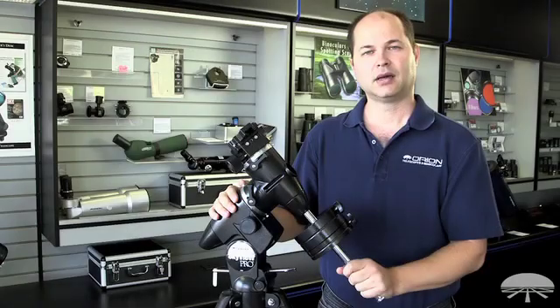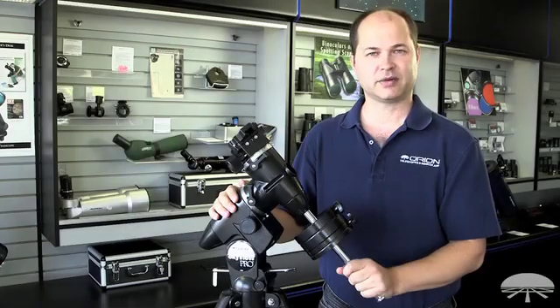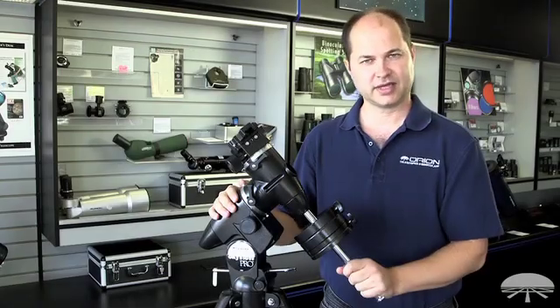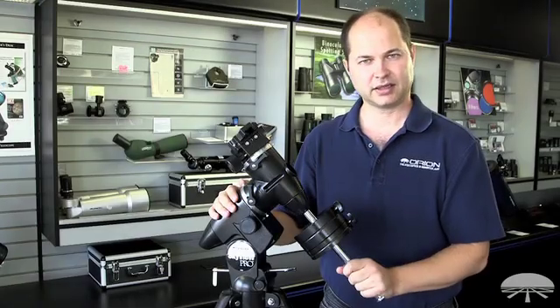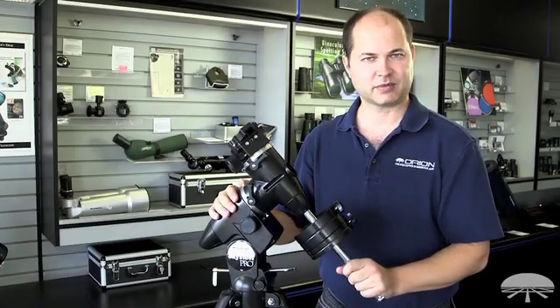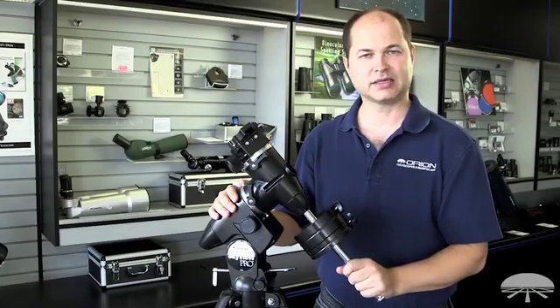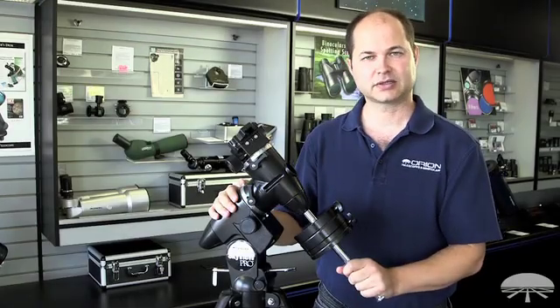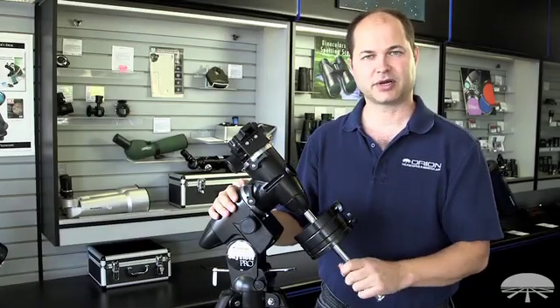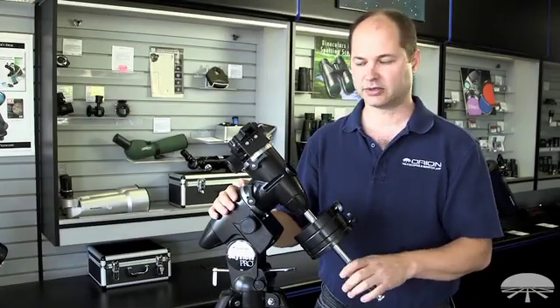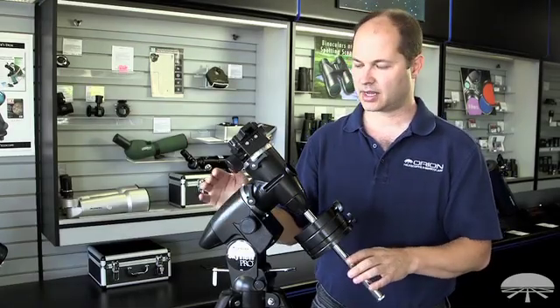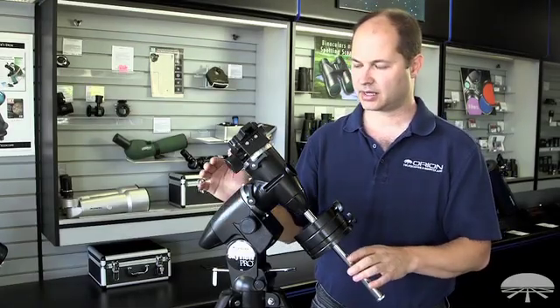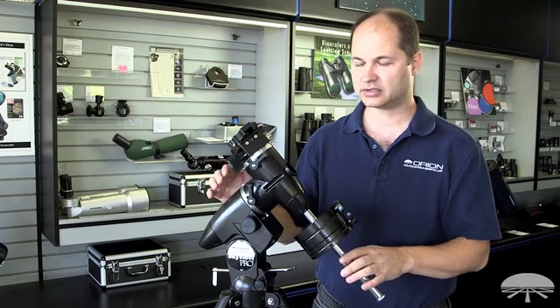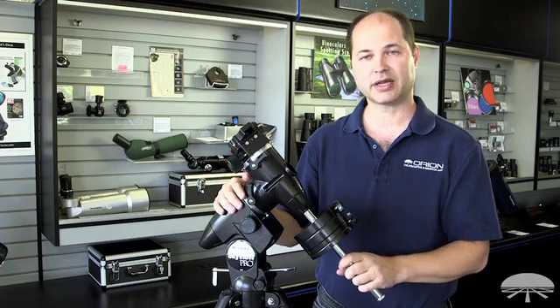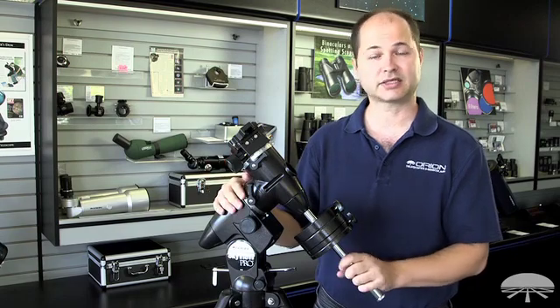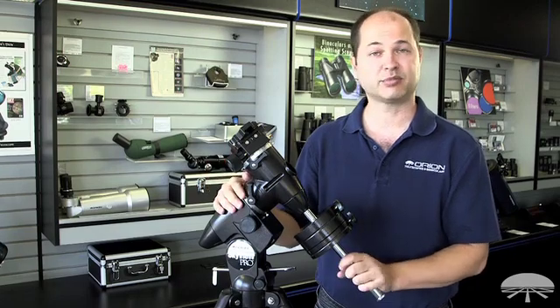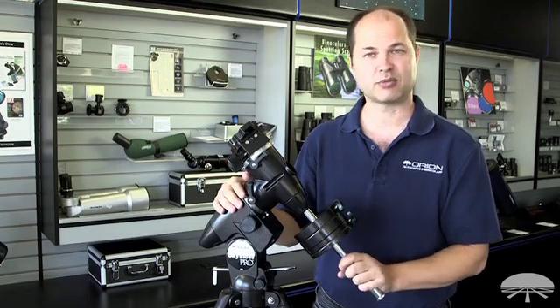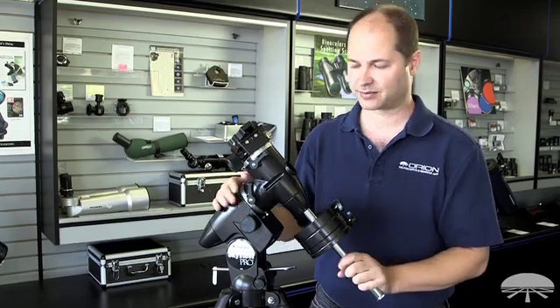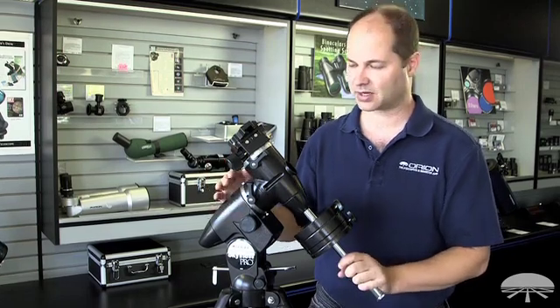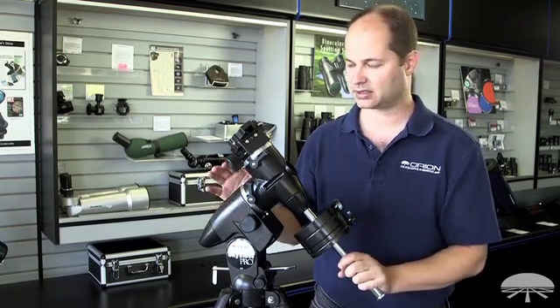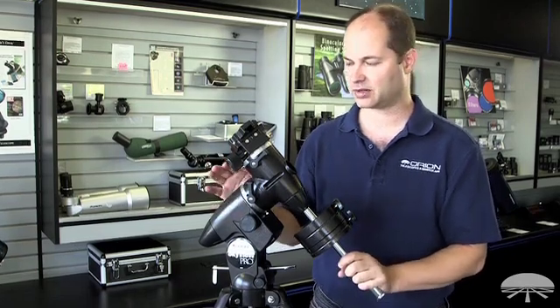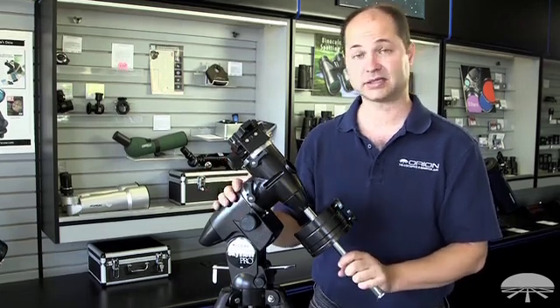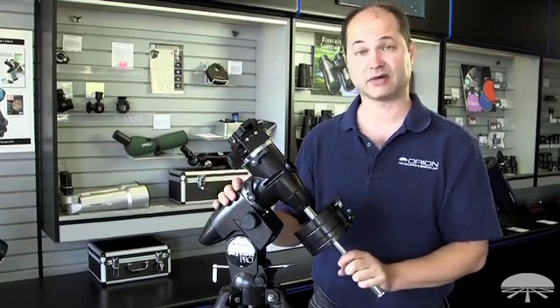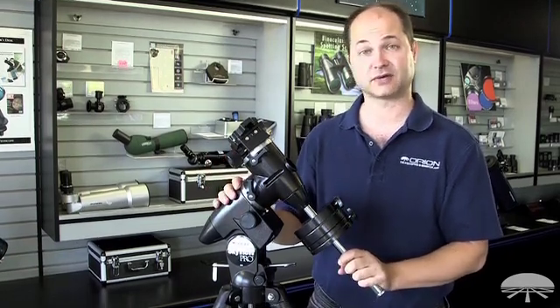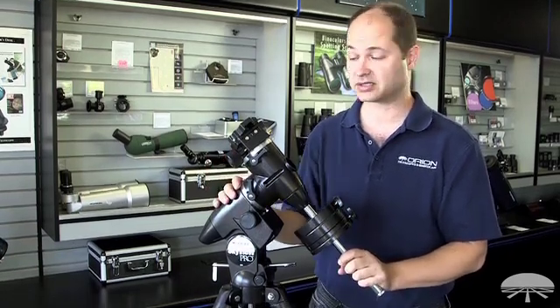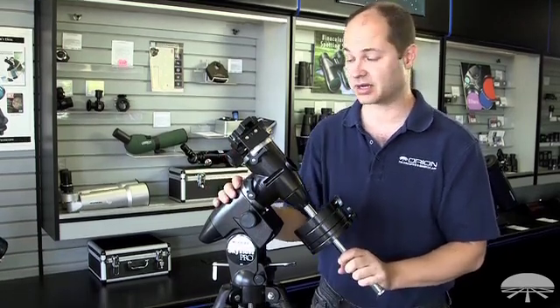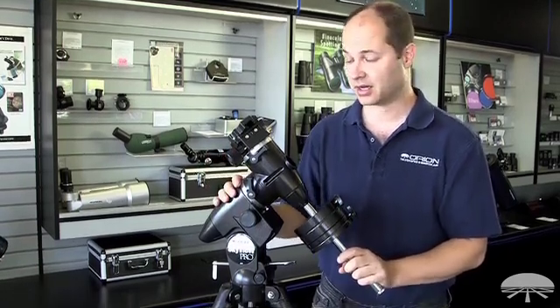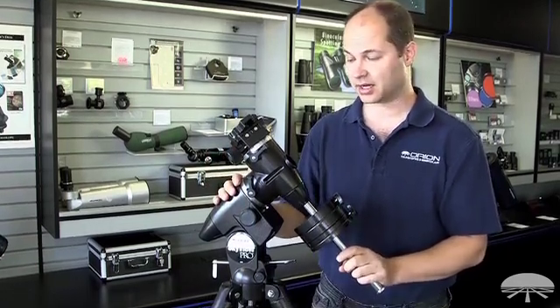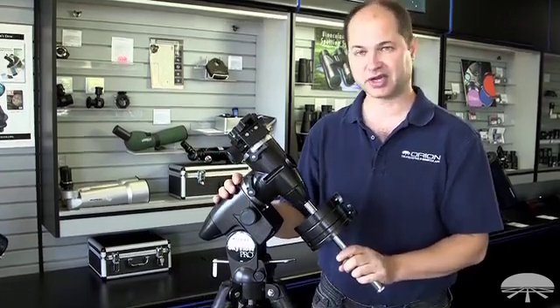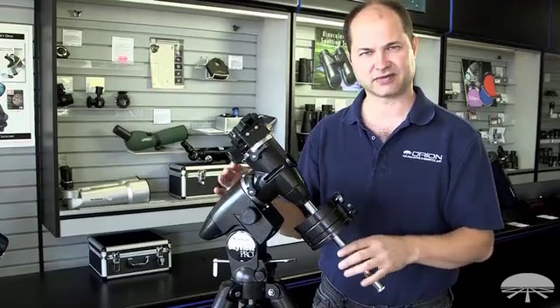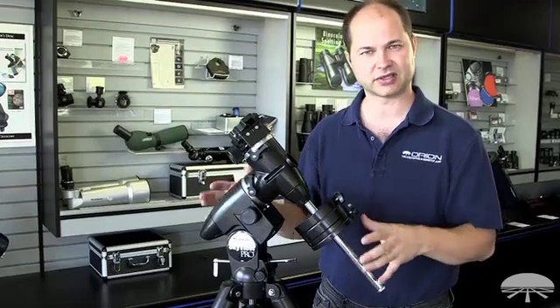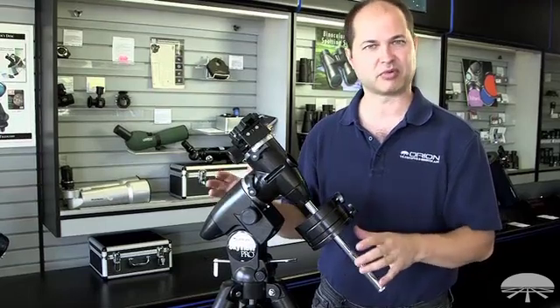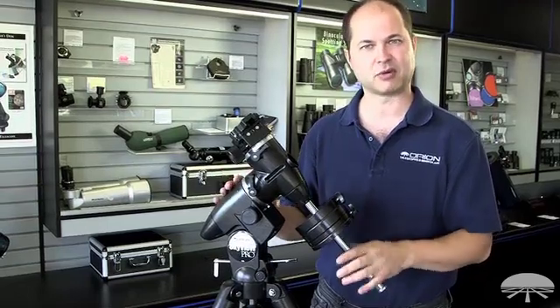Hi everyone, Ken again from Orion Telescopes and Binoculars, and this is the Orion SkyView Pro mount. This has been a mainstay of ours for quite some time, just because it's a very solid performer.